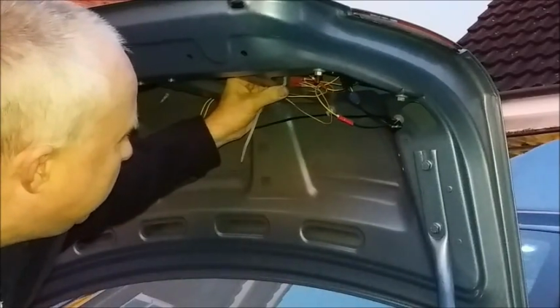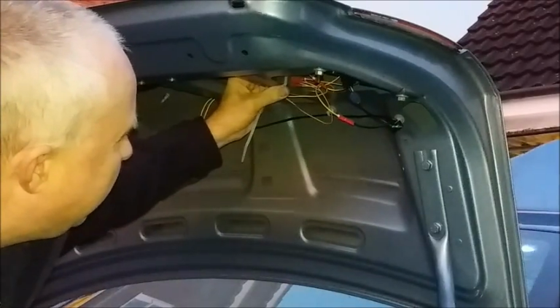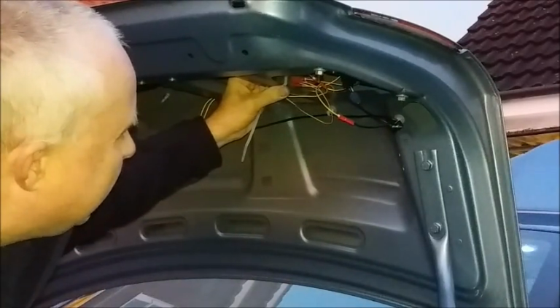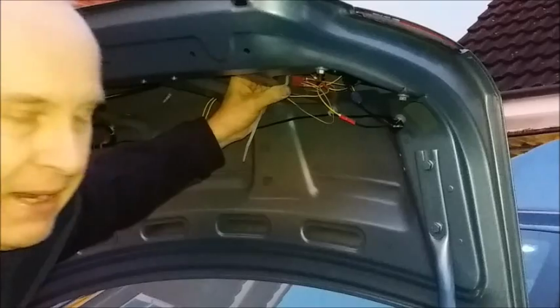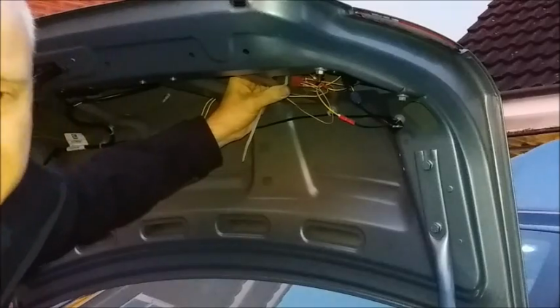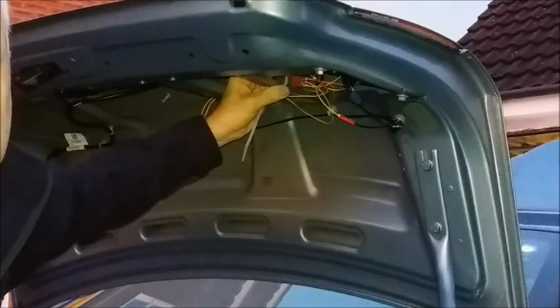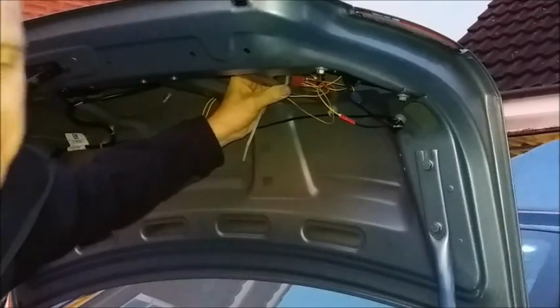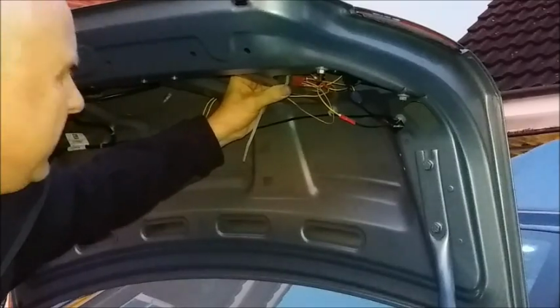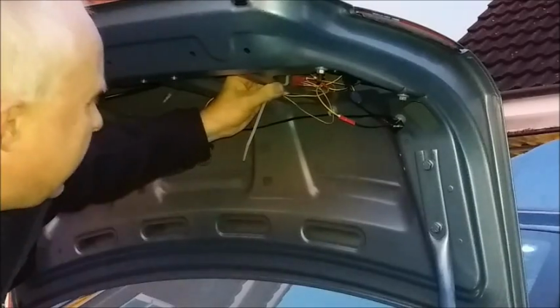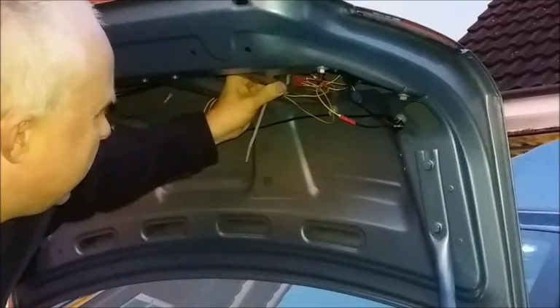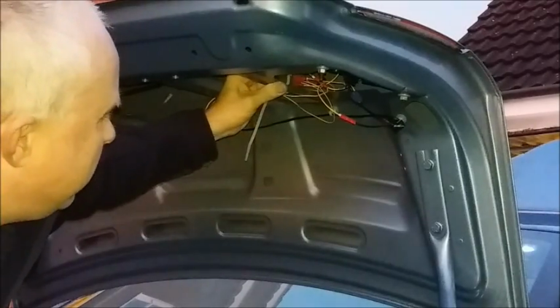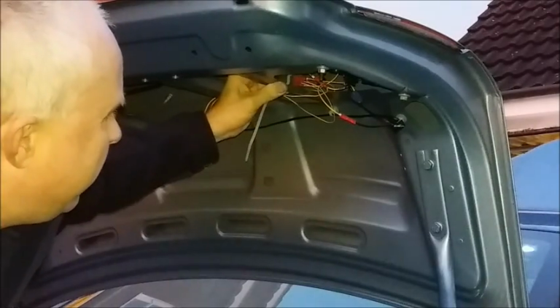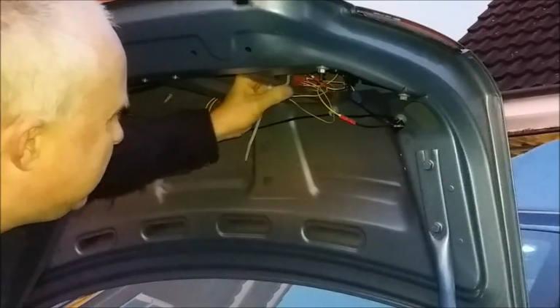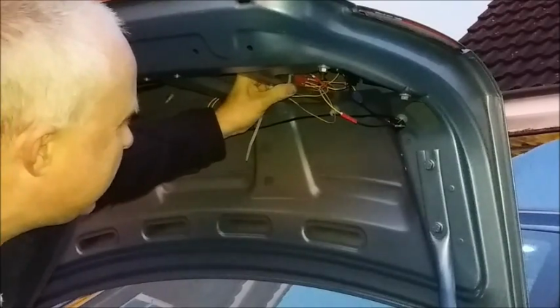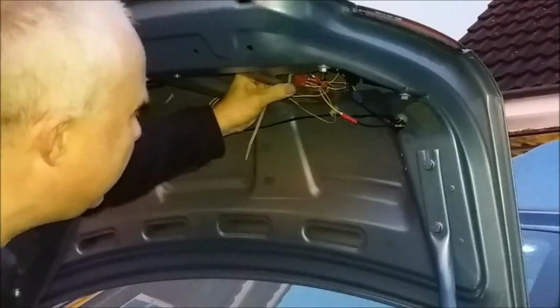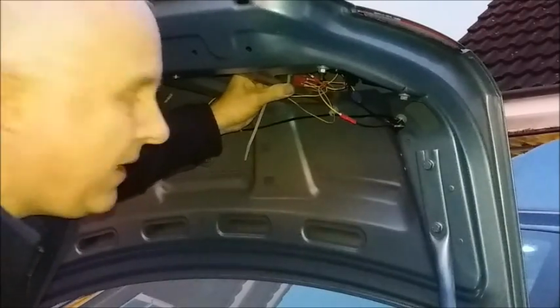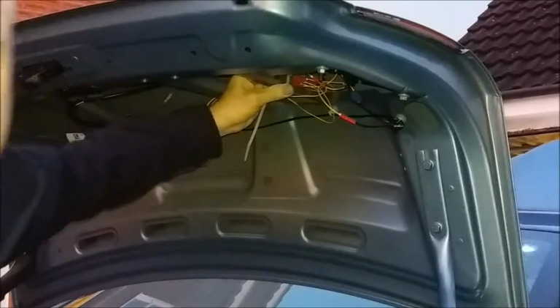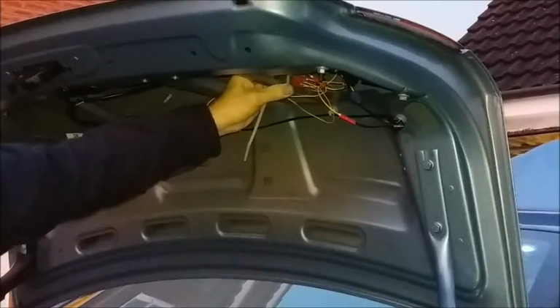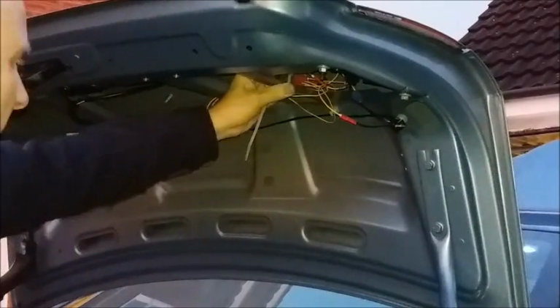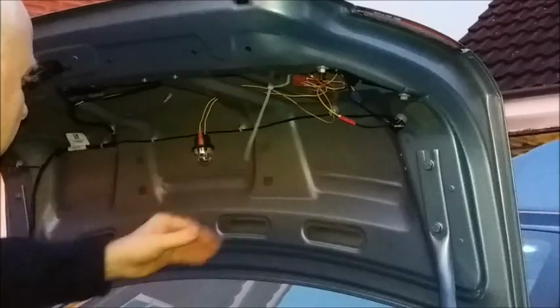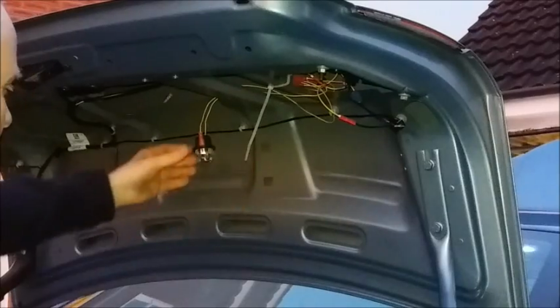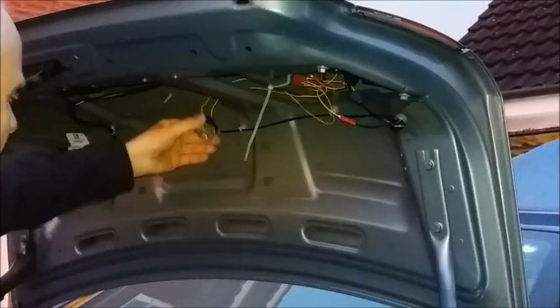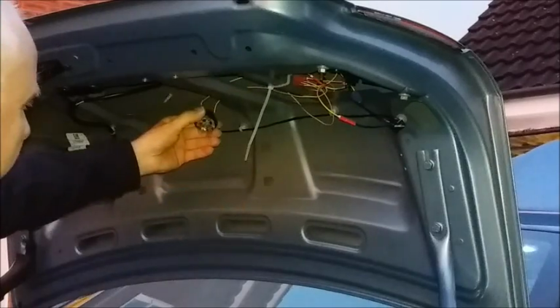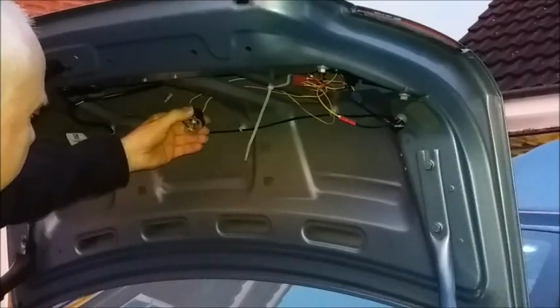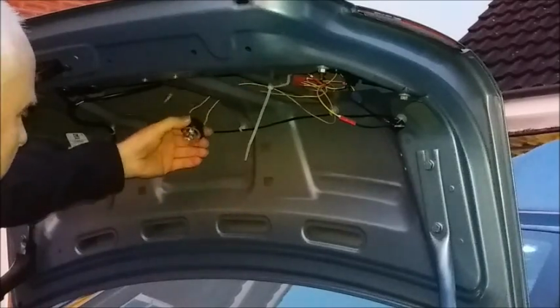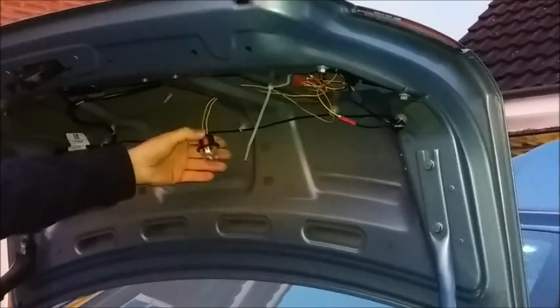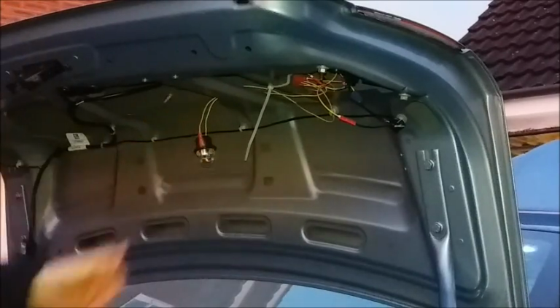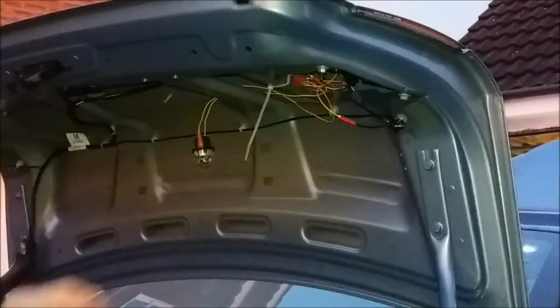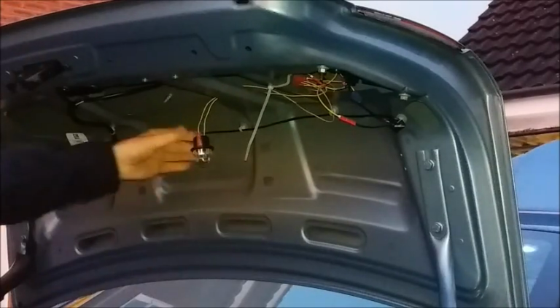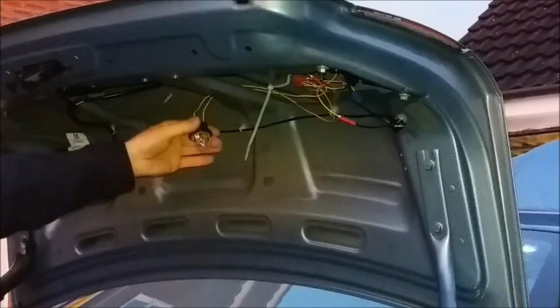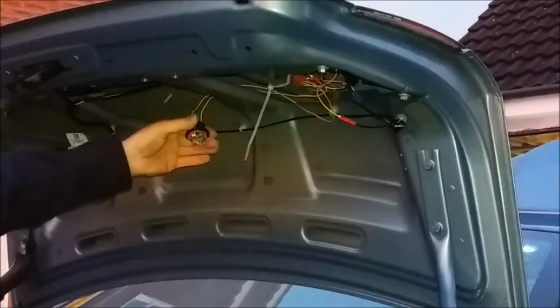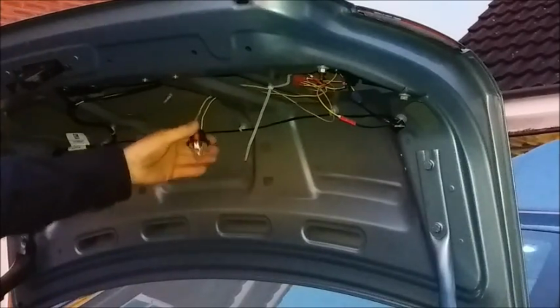I'm not too worried about all the excess wires; they'll be hidden behind the boot lid trim. But I don't want the relay rattling around and I don't want it to become disconnected, so I've tie-wrapped it to some of the metalwork. And now I'm going to do the same with my resistor.